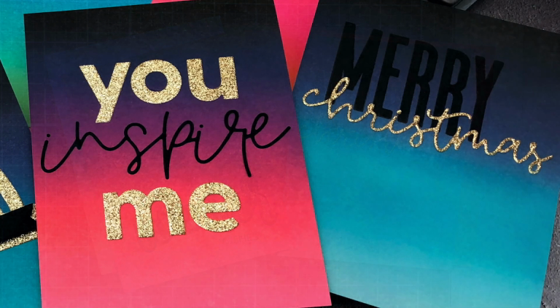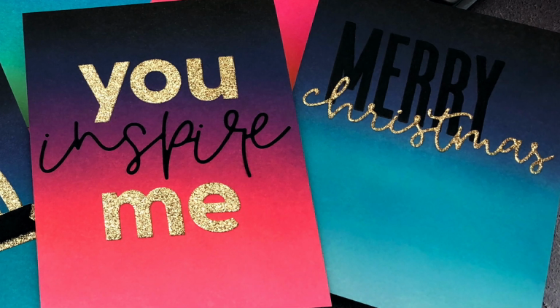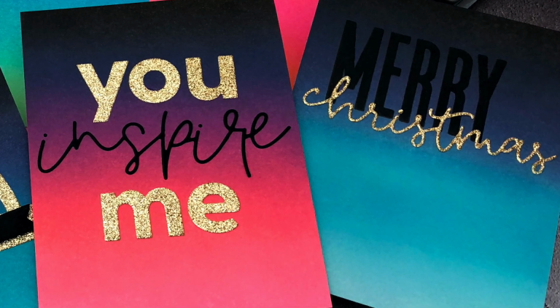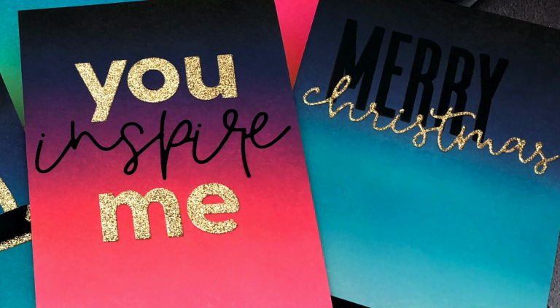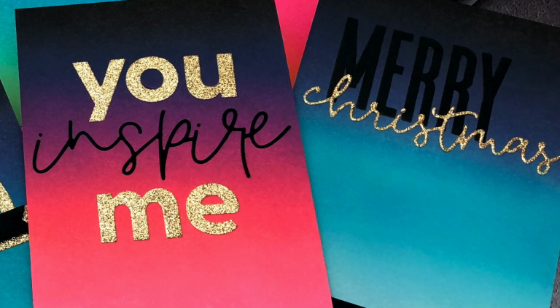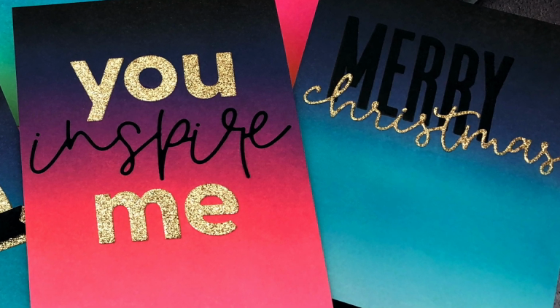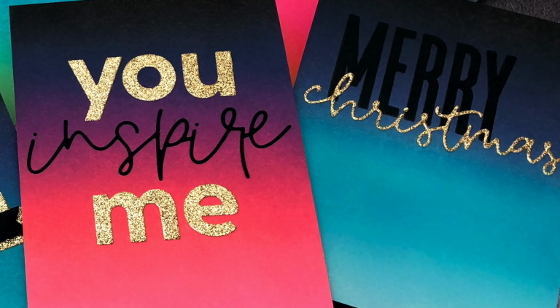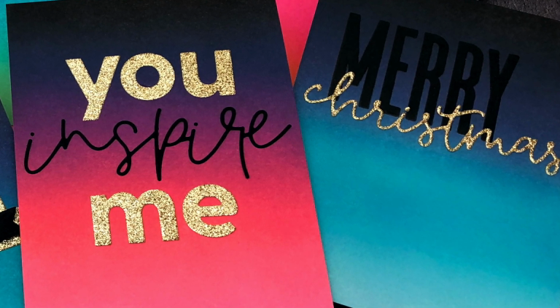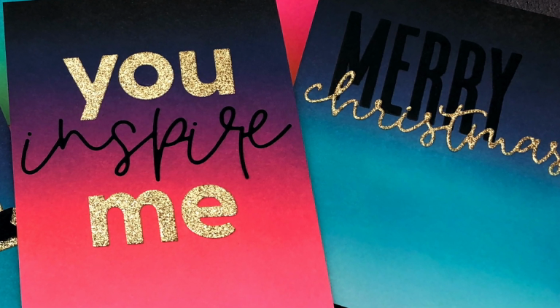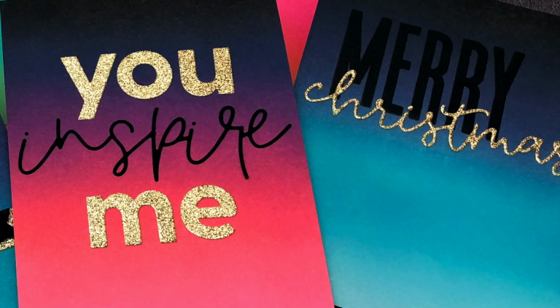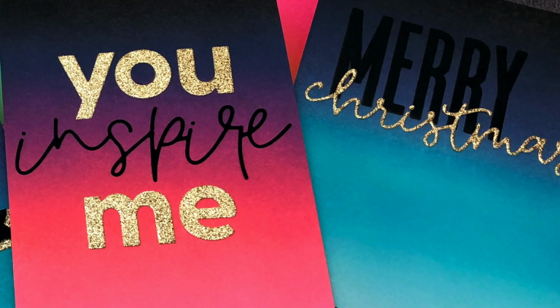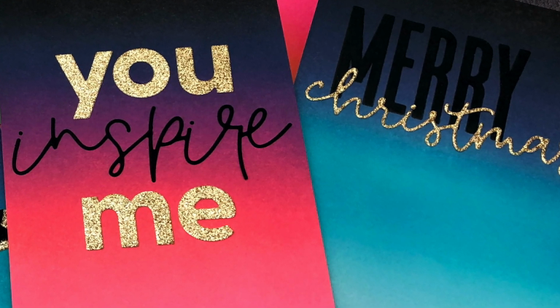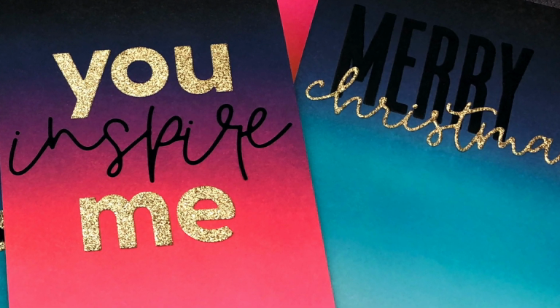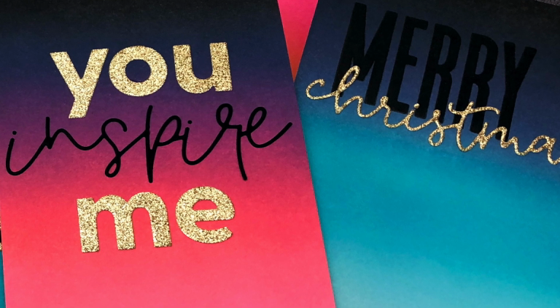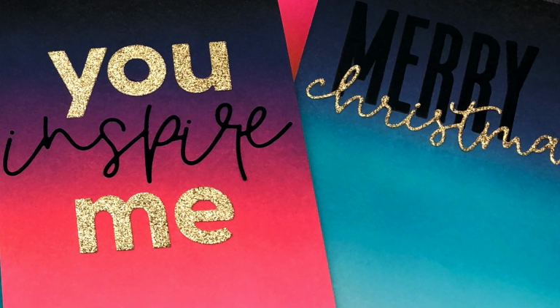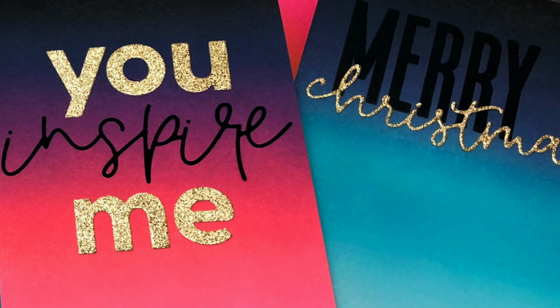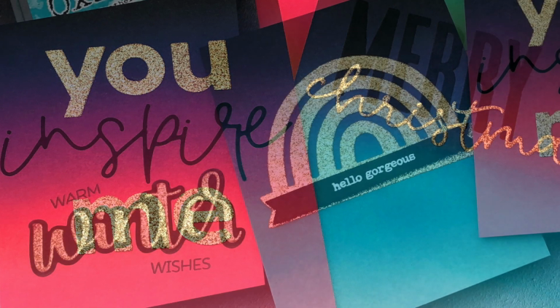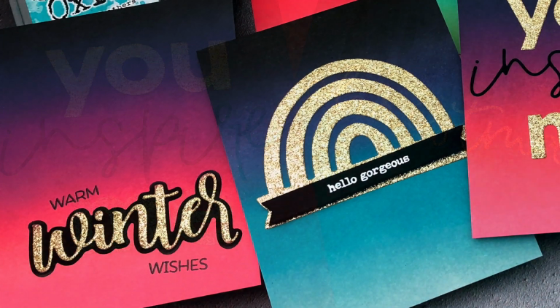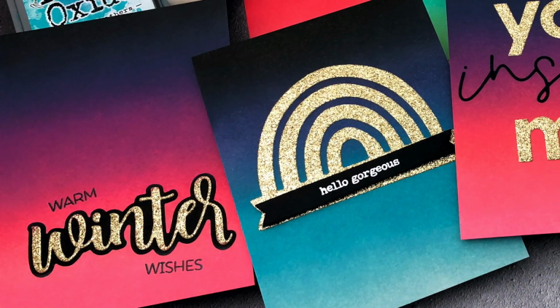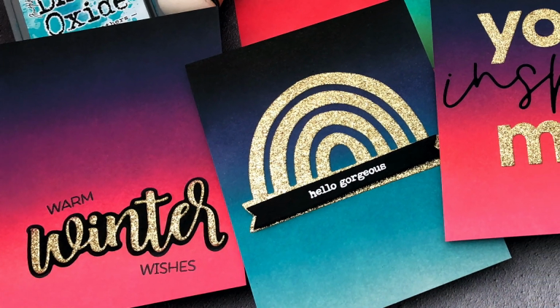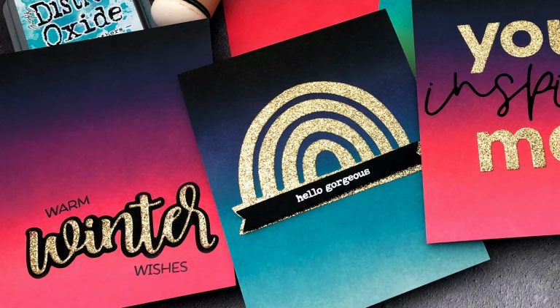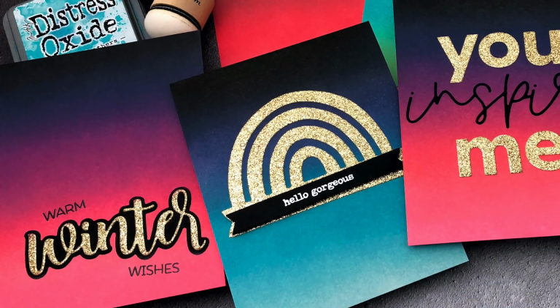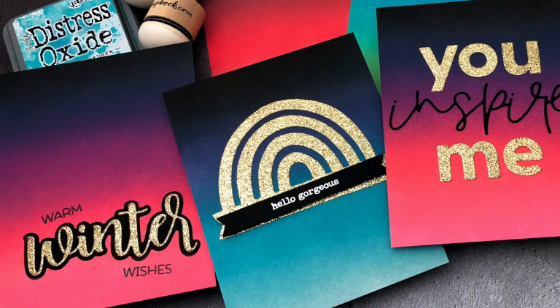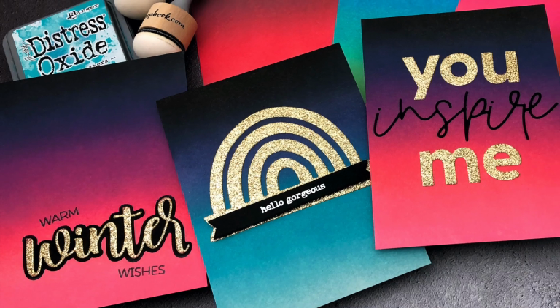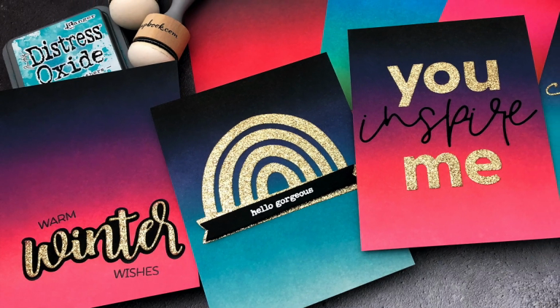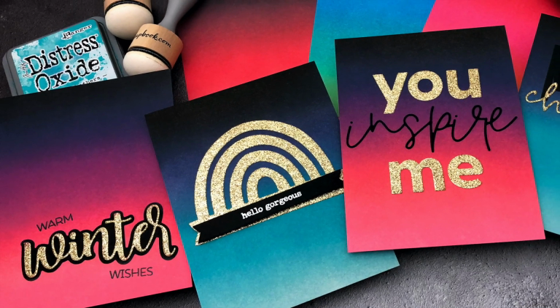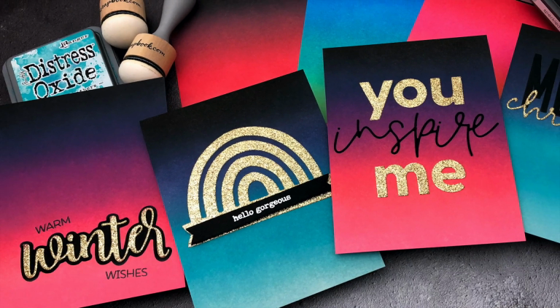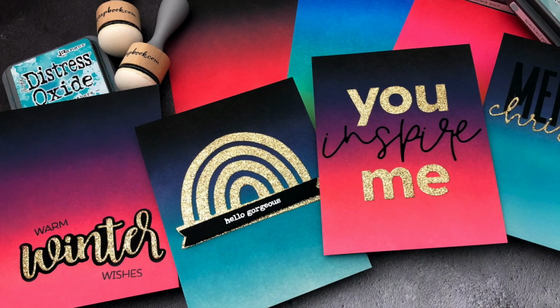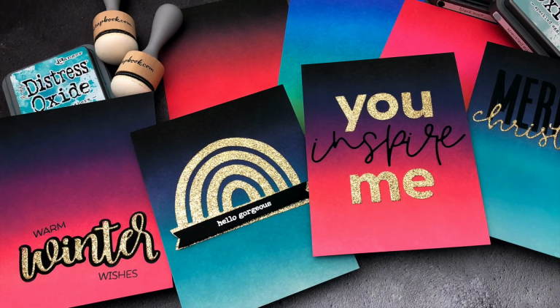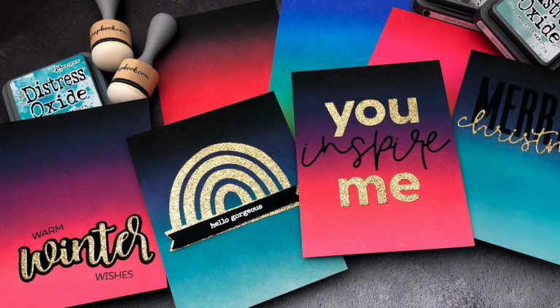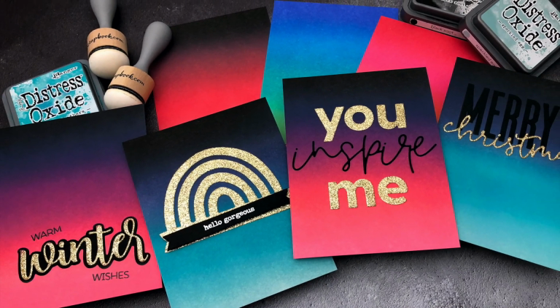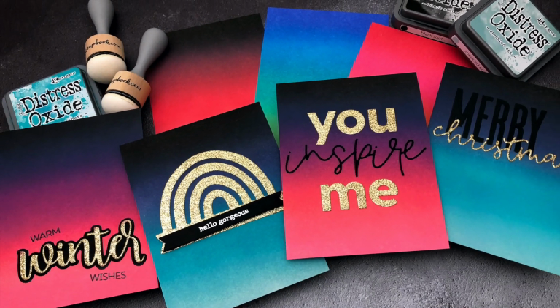And that's it! You can find more information on the products I used in the YouTube description below. I hope this inspires you to try out some unconventional color combinations on your holiday cards this year. Thanks so much for watching, have an amazing day, and happy crafting! Bye!